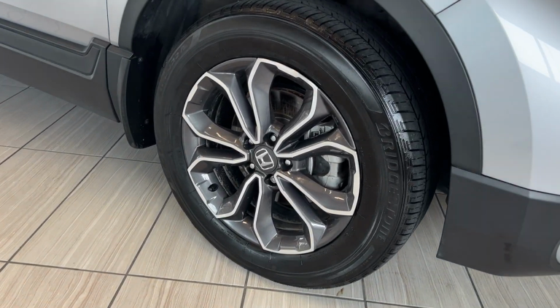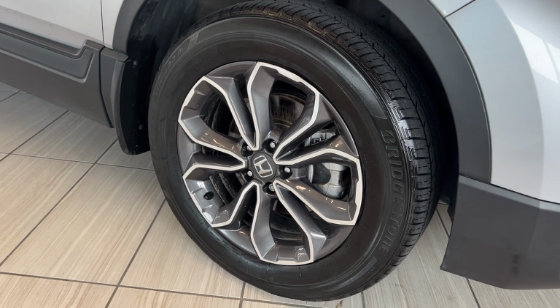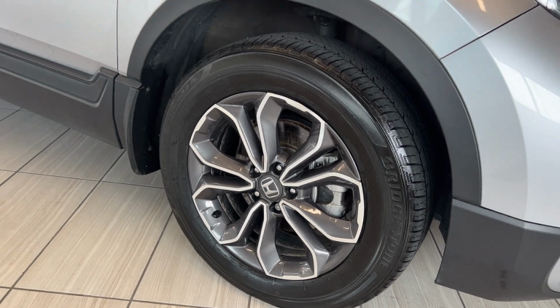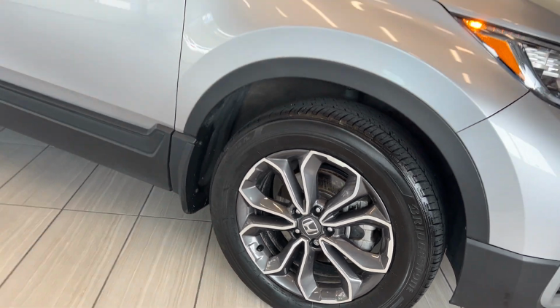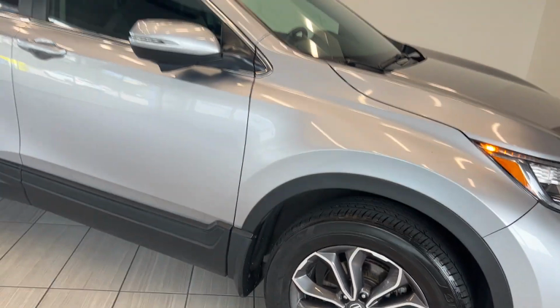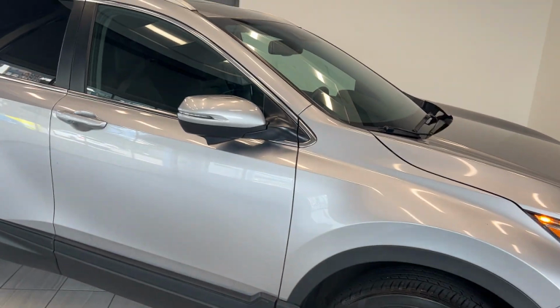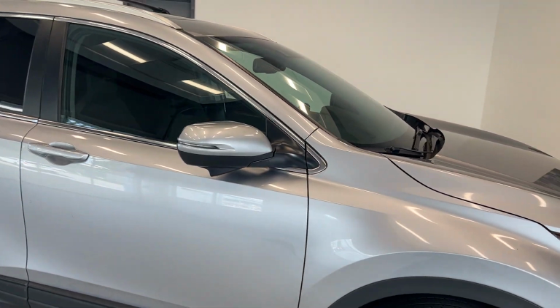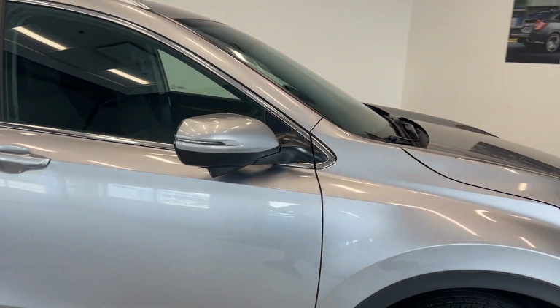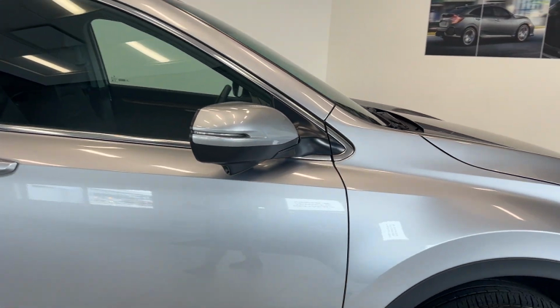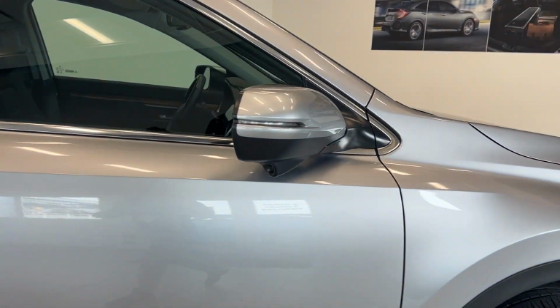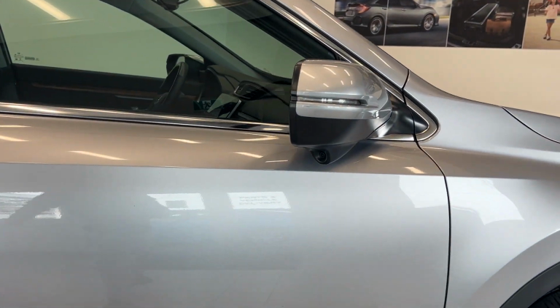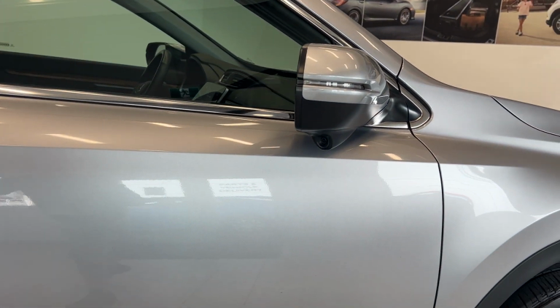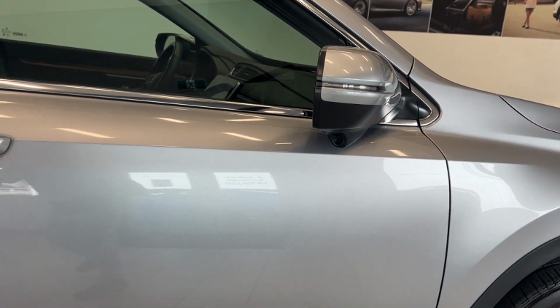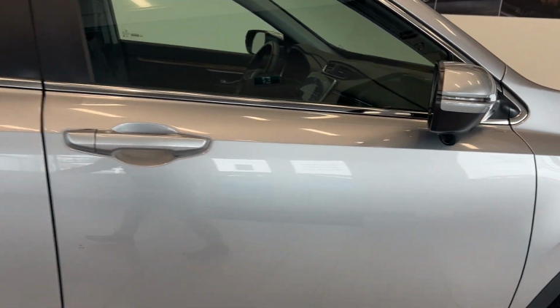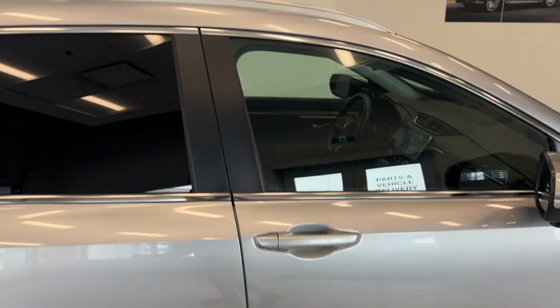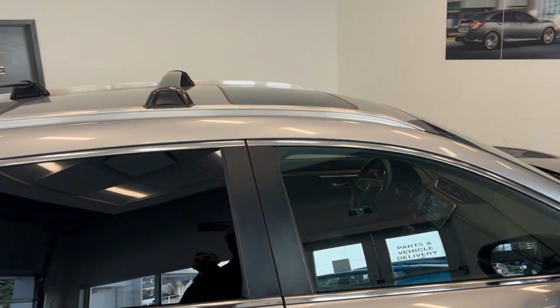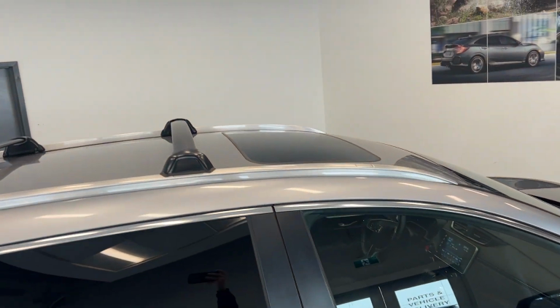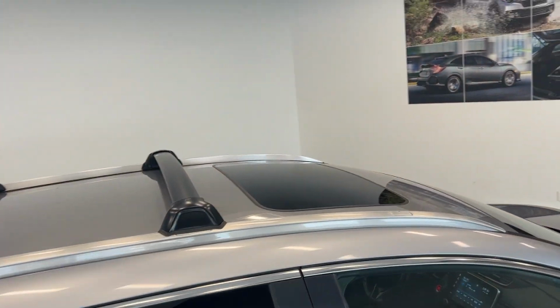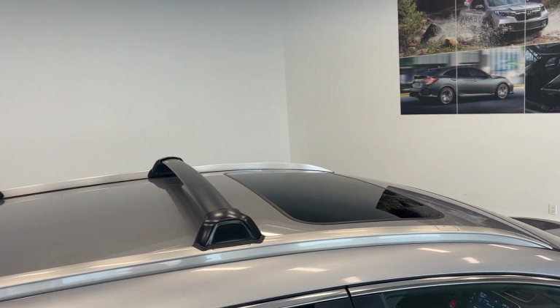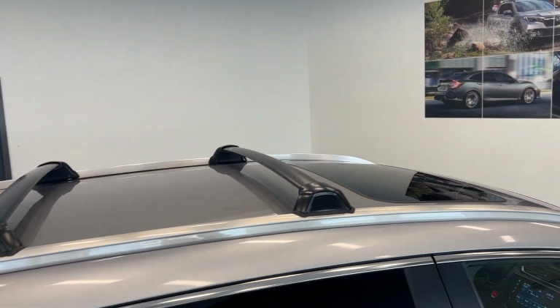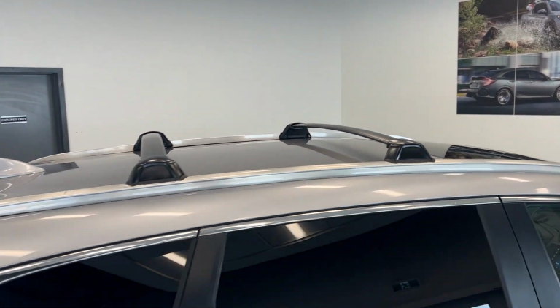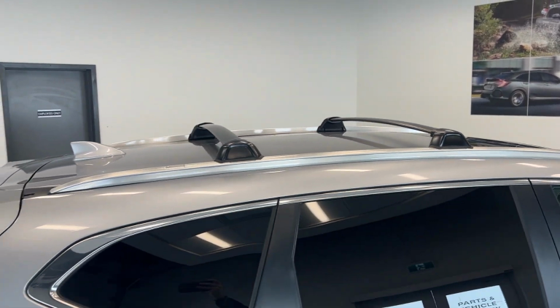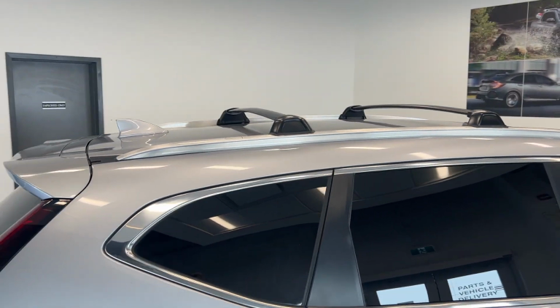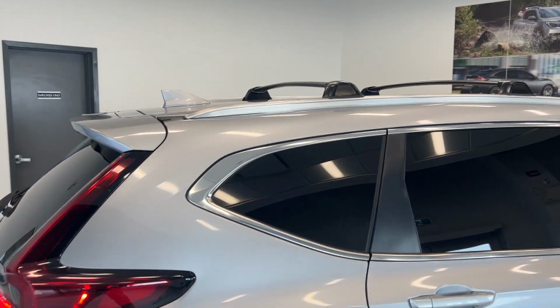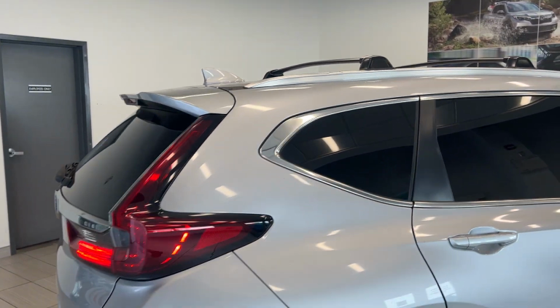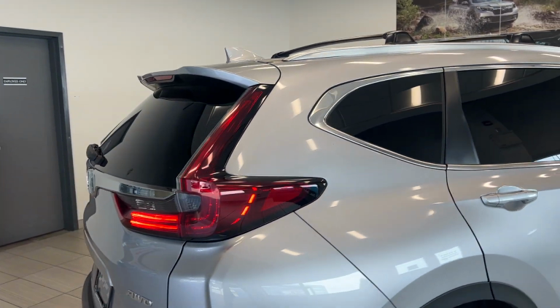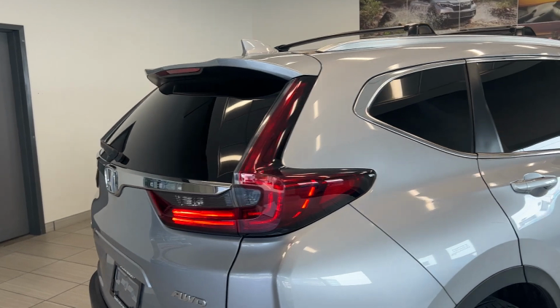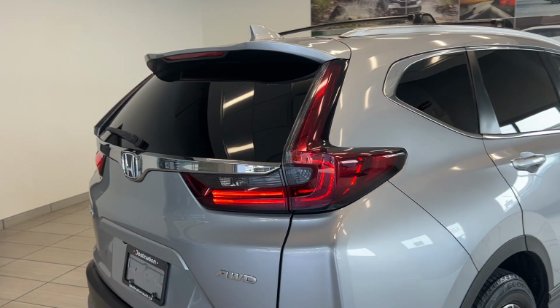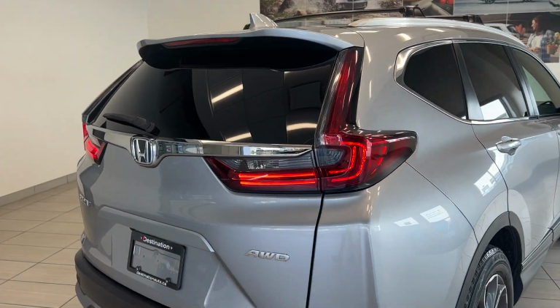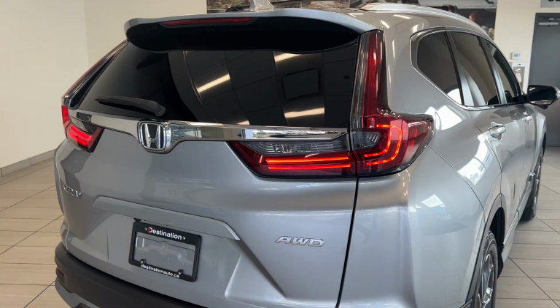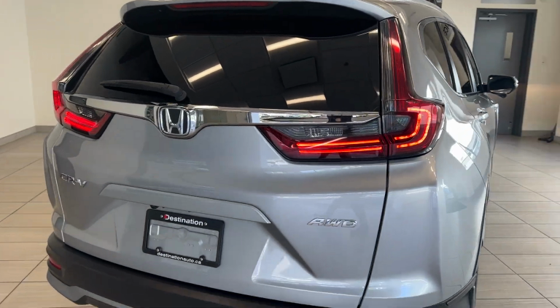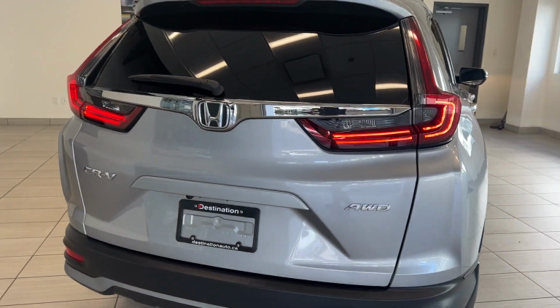Starting off at the front, you have these nice two-tone alloy wheels and a camera mounted on the passenger mirror for Honda's Lane Watch. Up above we can see the sunroof and installed frost bars — you can put a roof rack, roof box, or a bike rack, whatever you'd like up there.